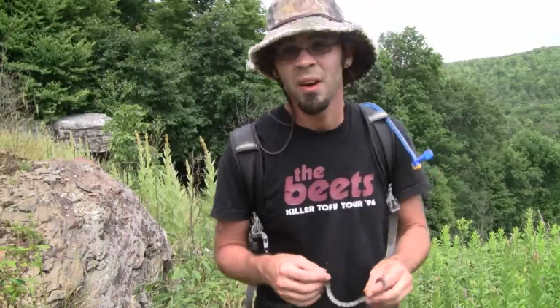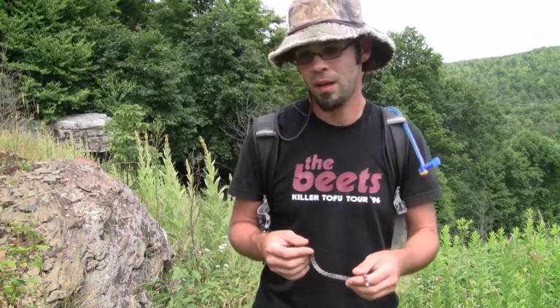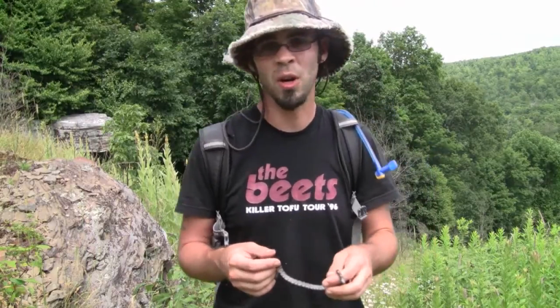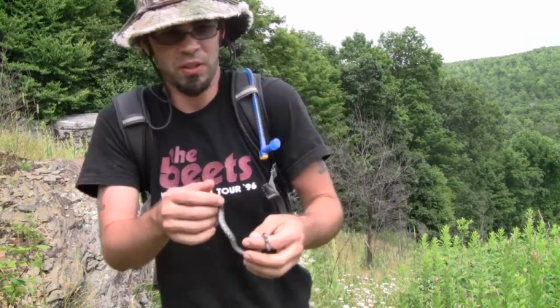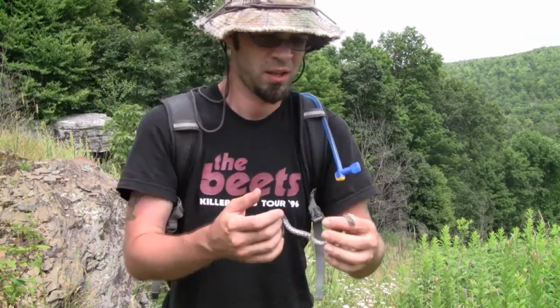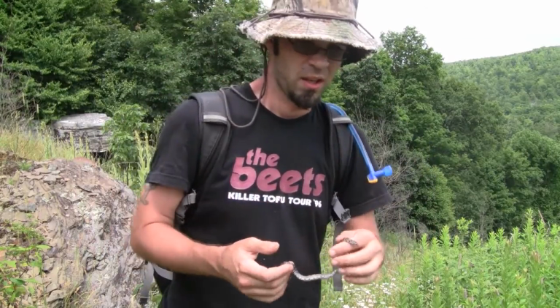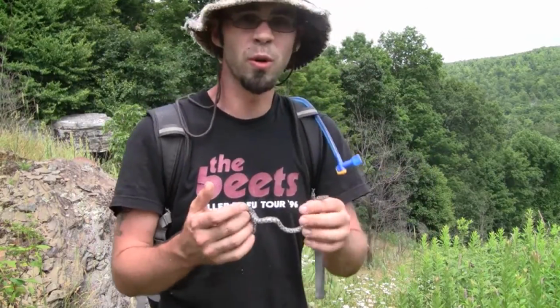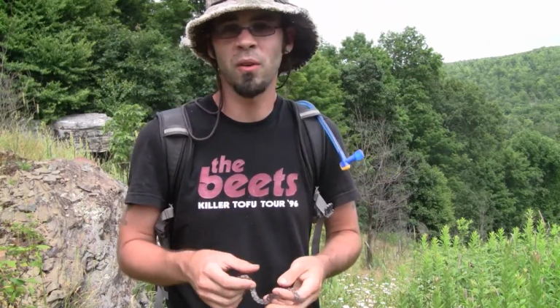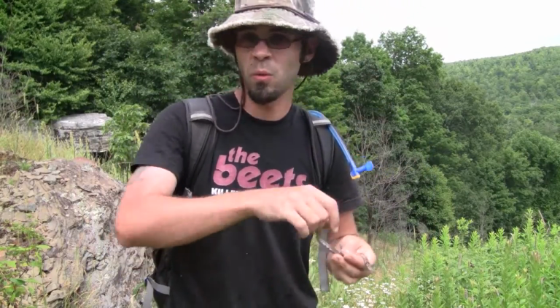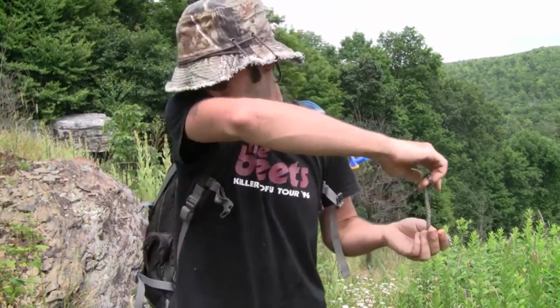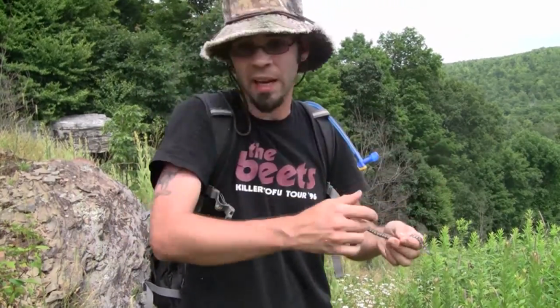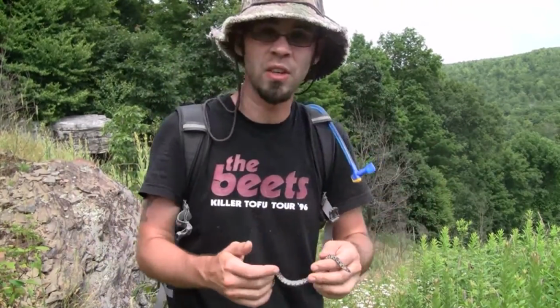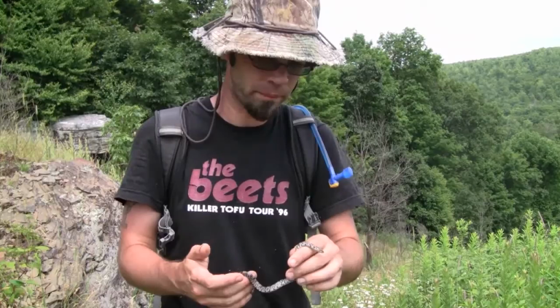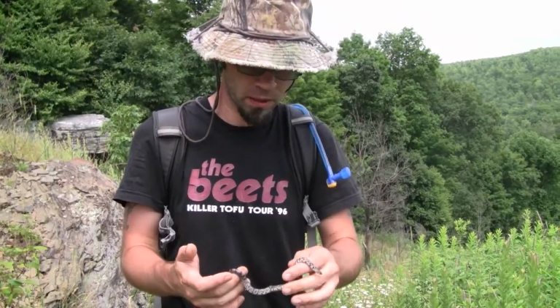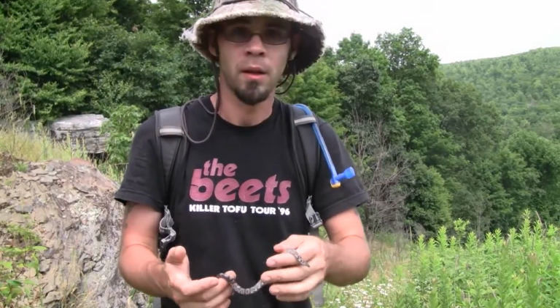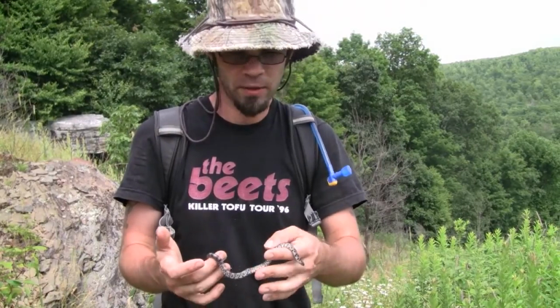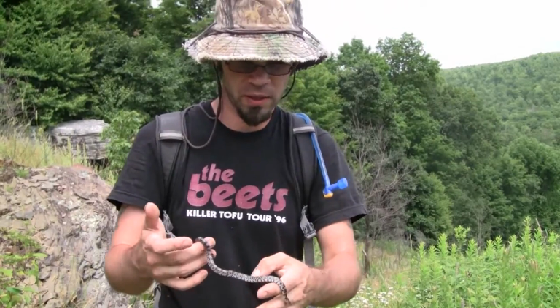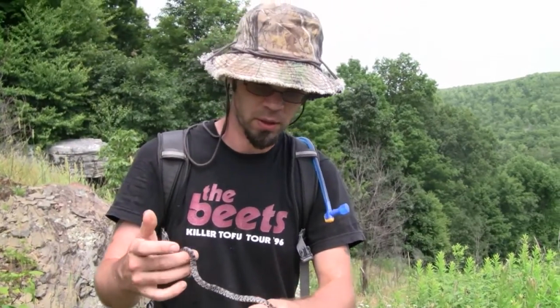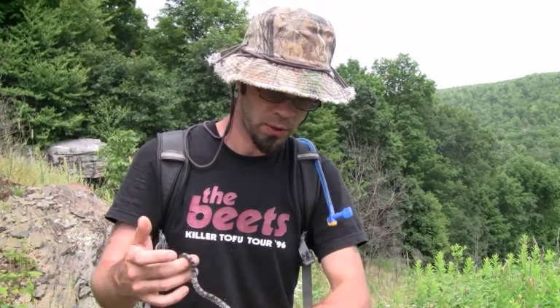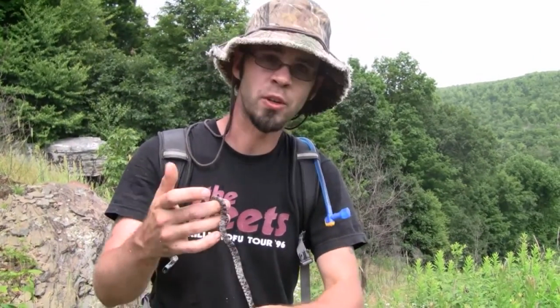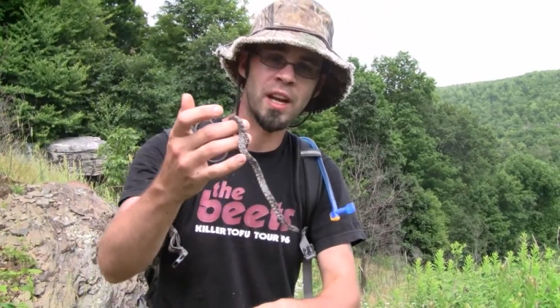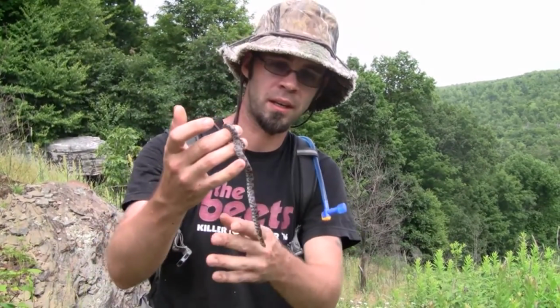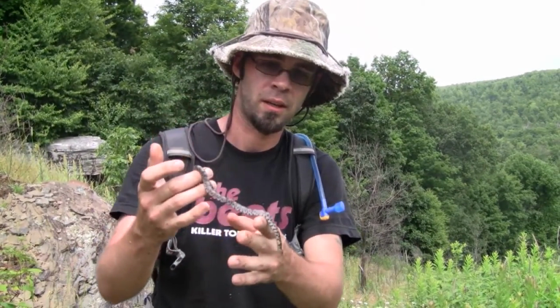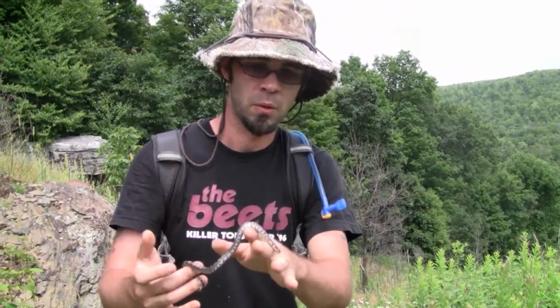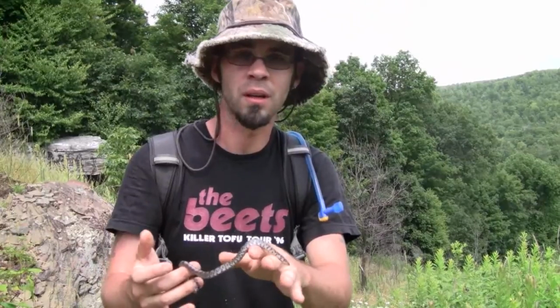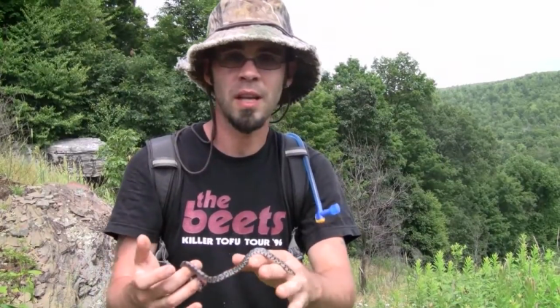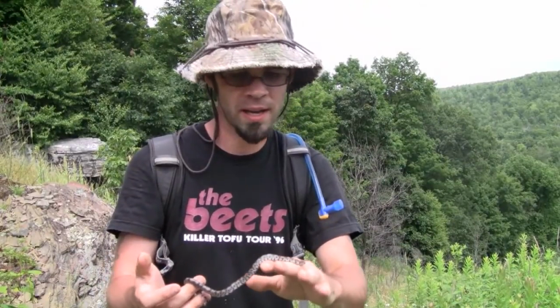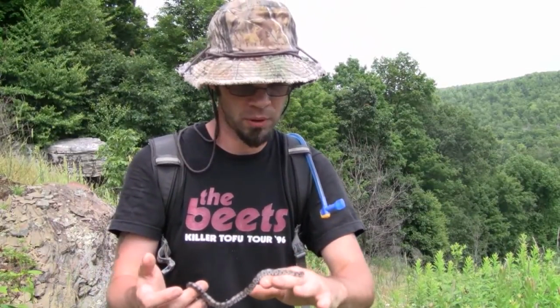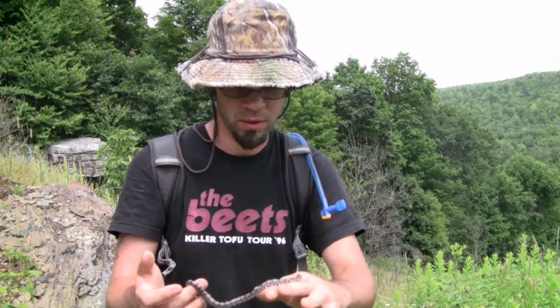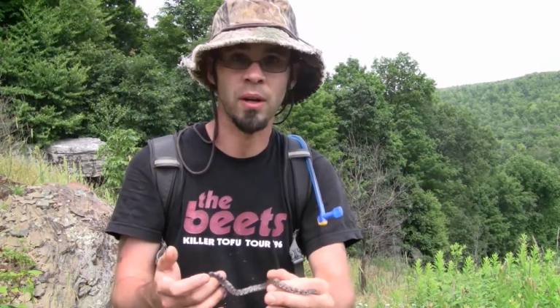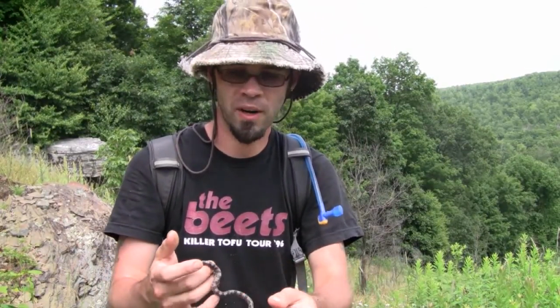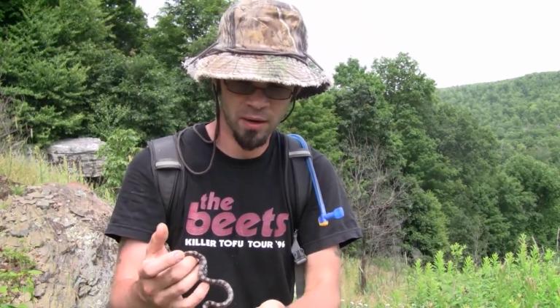Coming up this nice warm hill, we've already seen one black phase timber rattlesnake, and Matt just found this cute little eastern milk snake. So we're gonna keep our hike up and see what else we can find out here today.